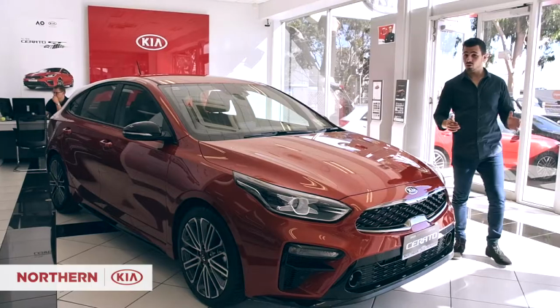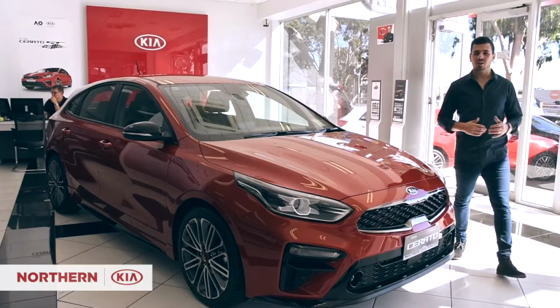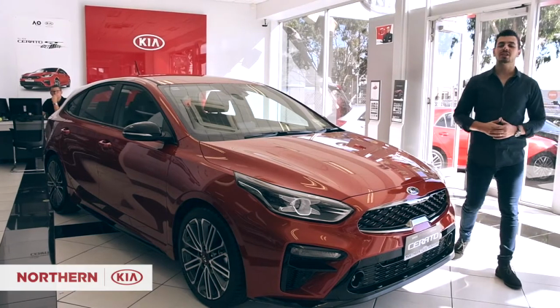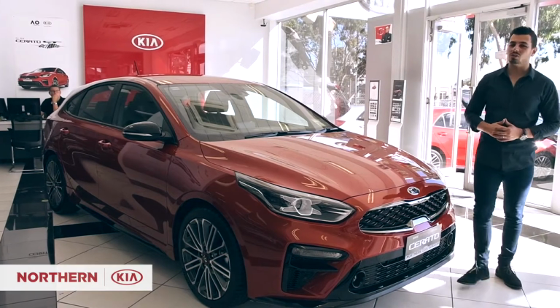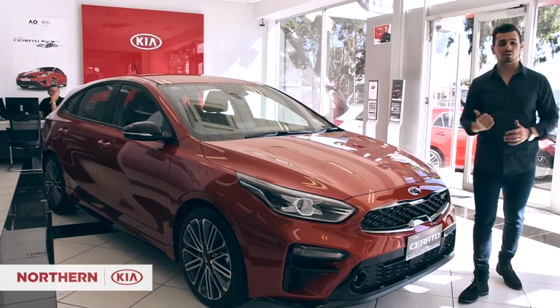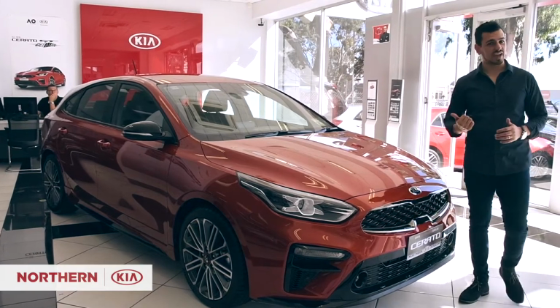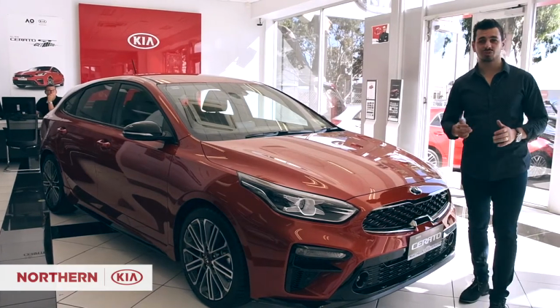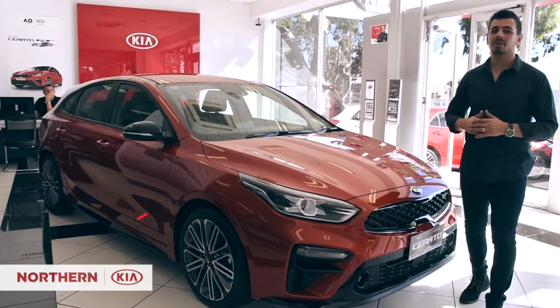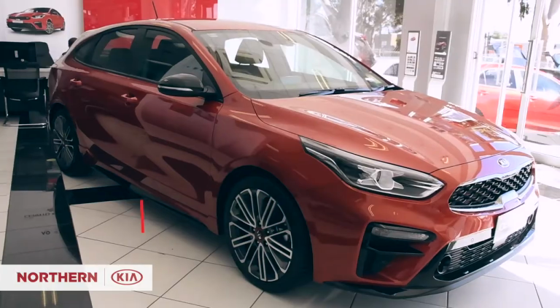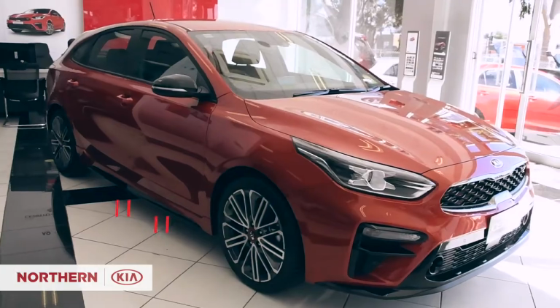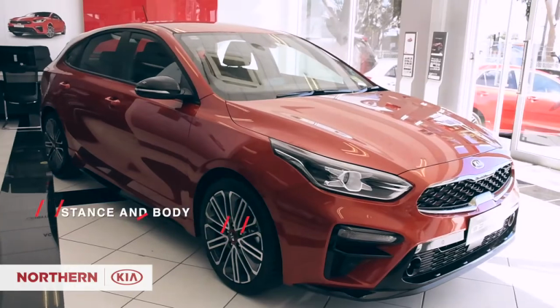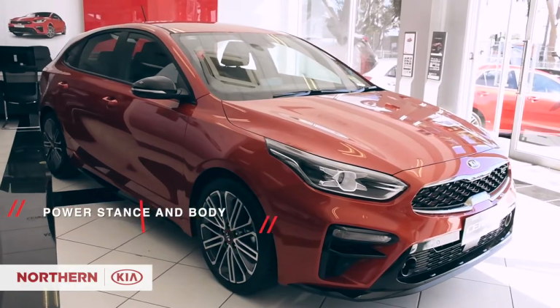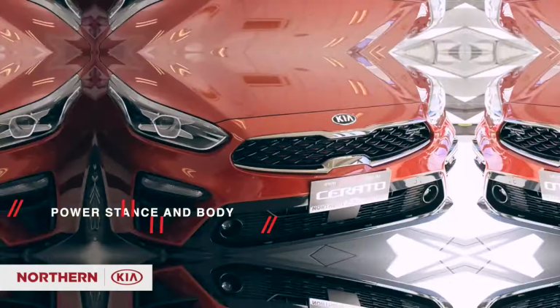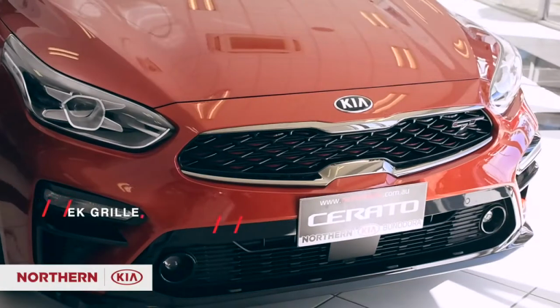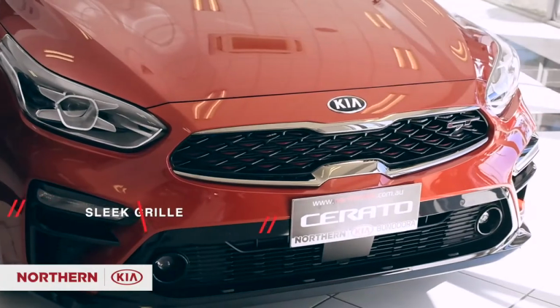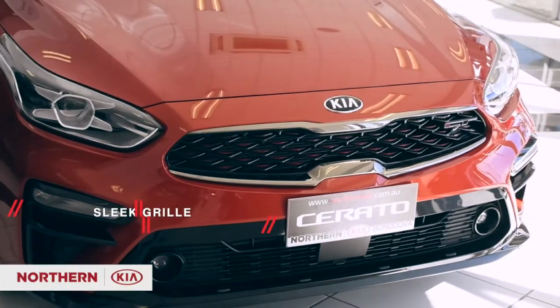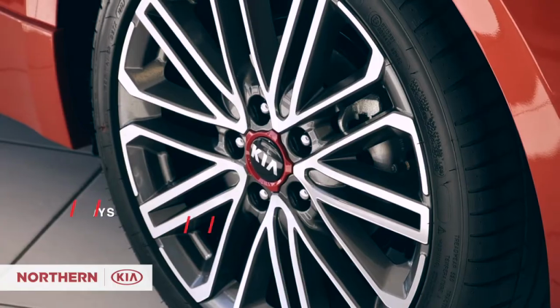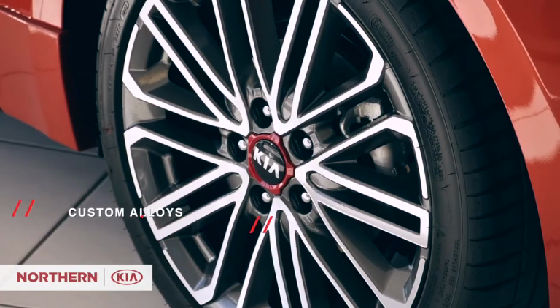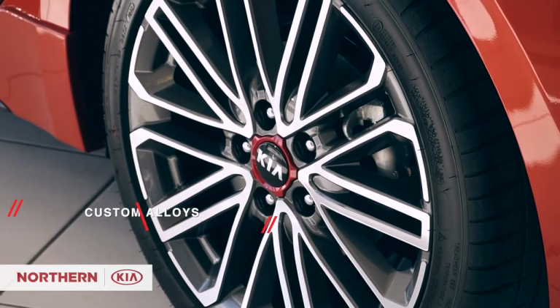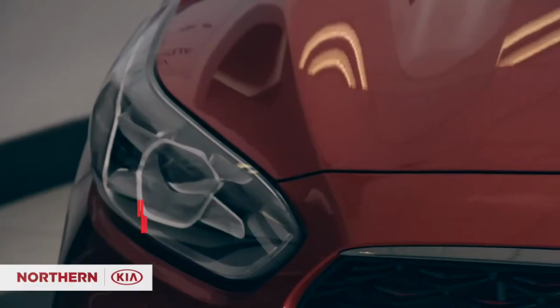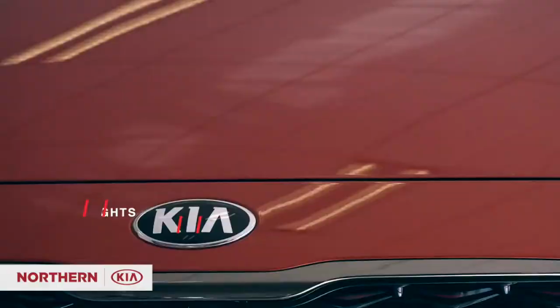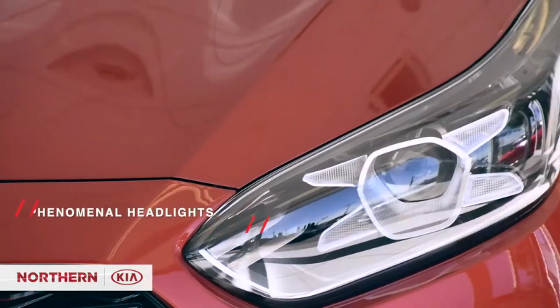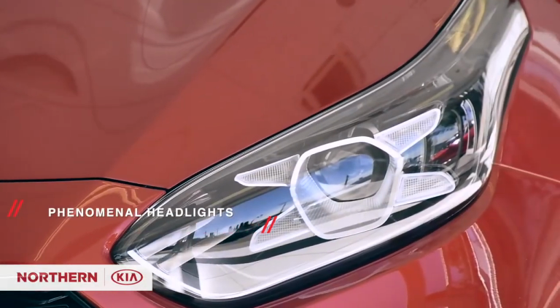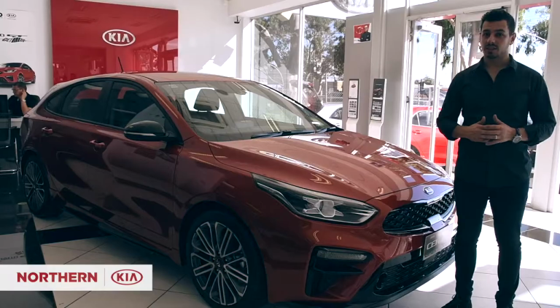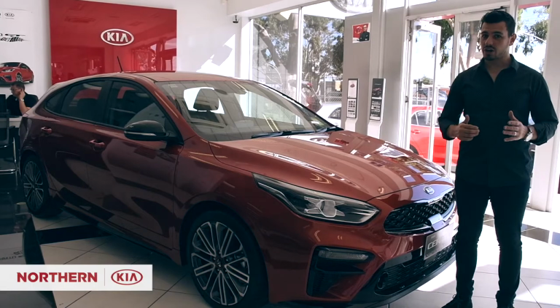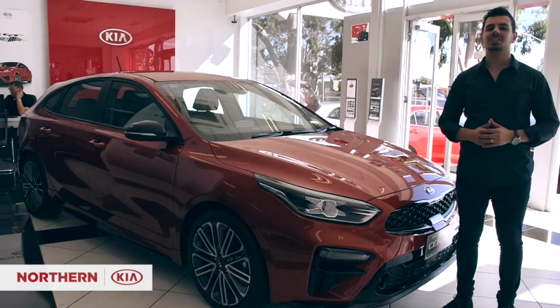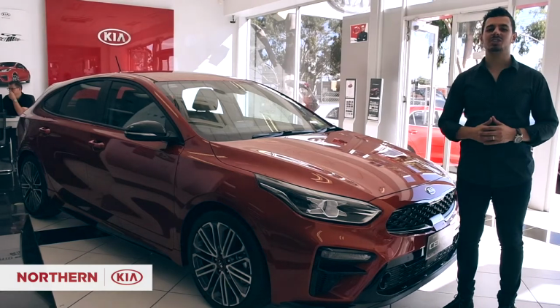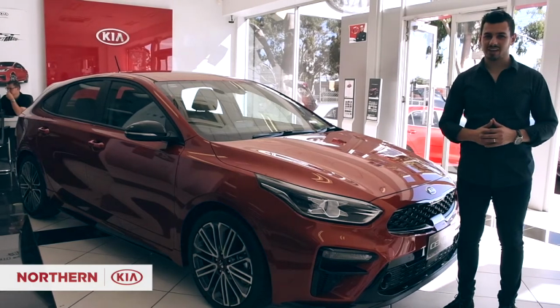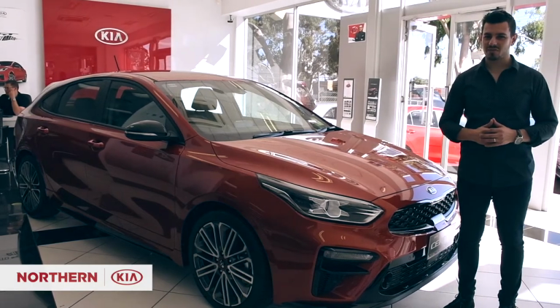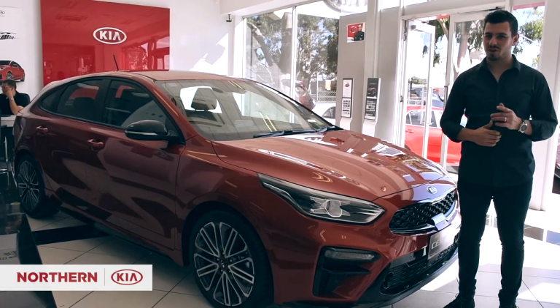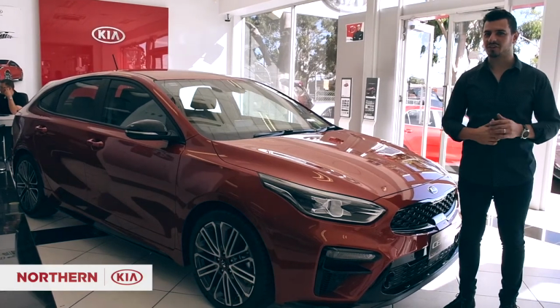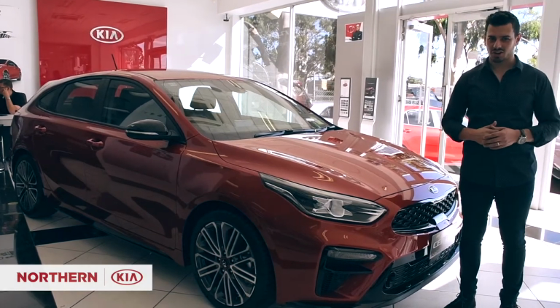Bold styling is well-defined with this hatch, from its power stance and body to its sleek grille, custom alloys, and phenomenal headlights. The Serato GT will definitely have you arriving in style.